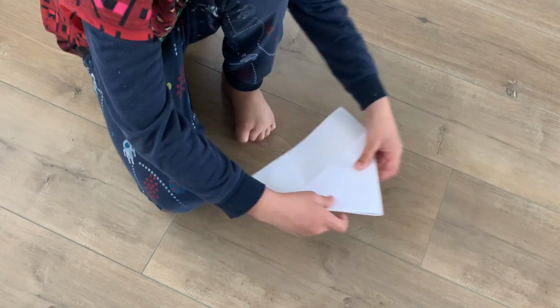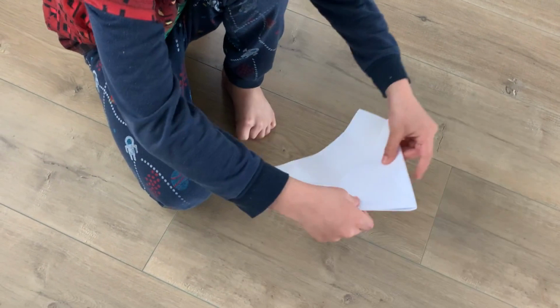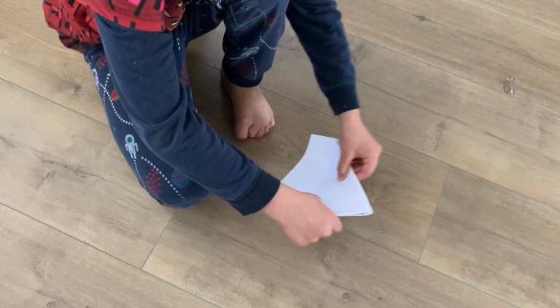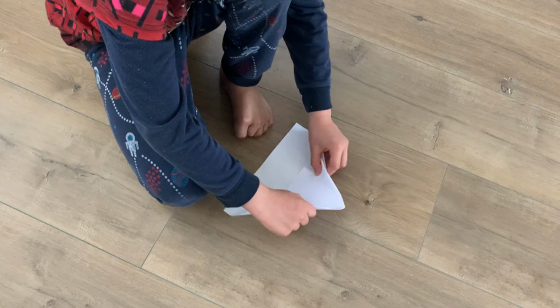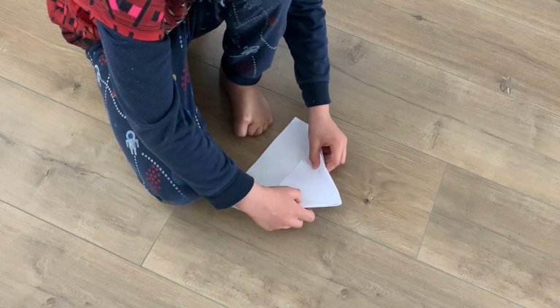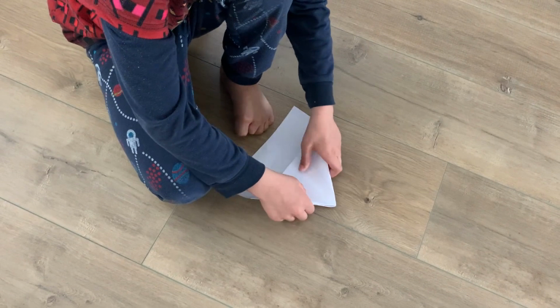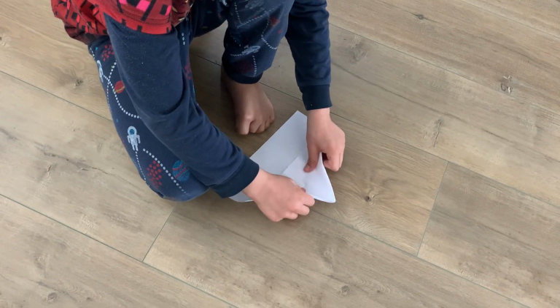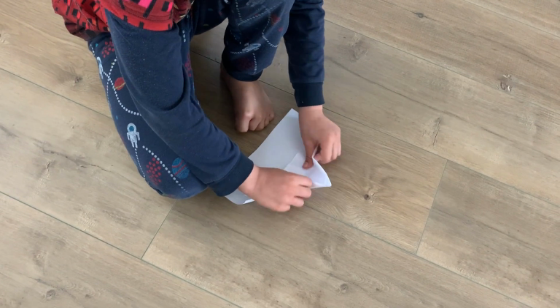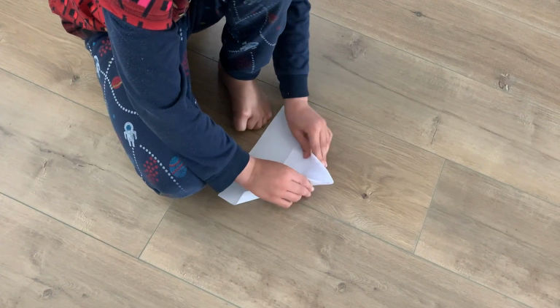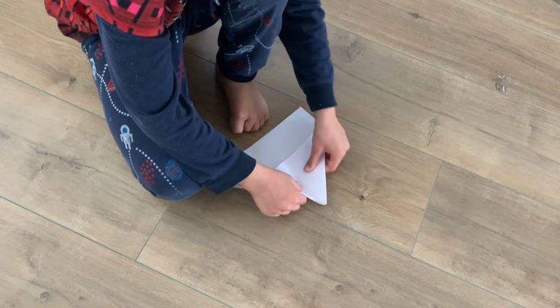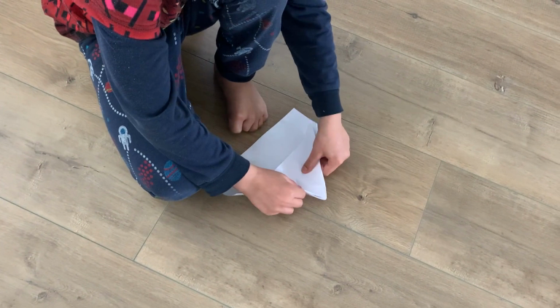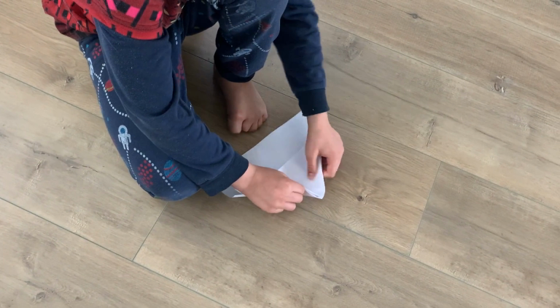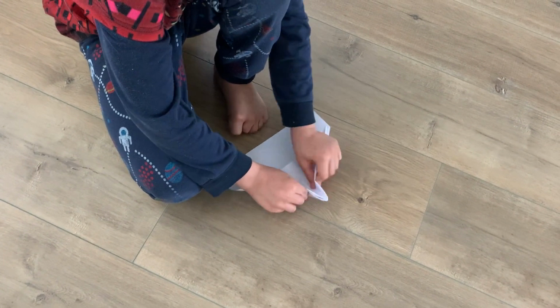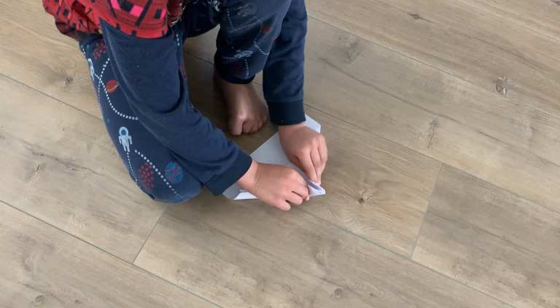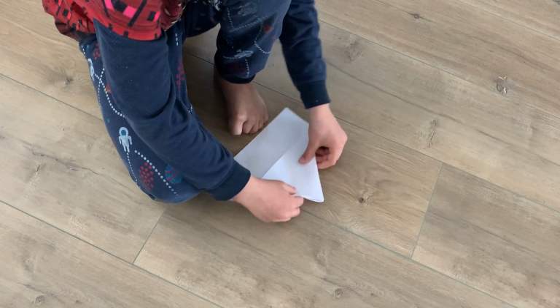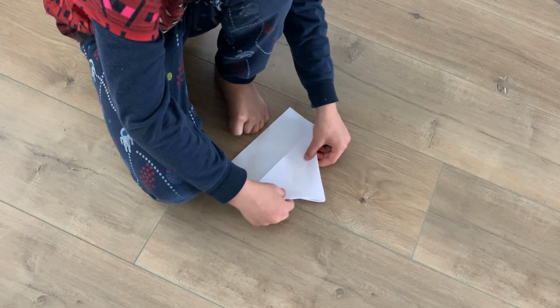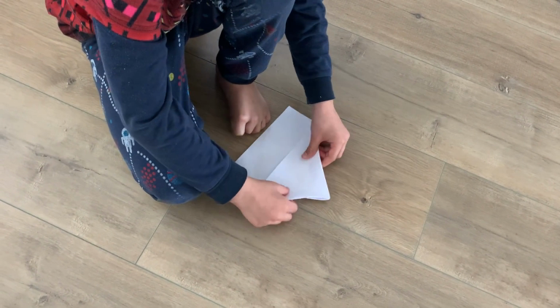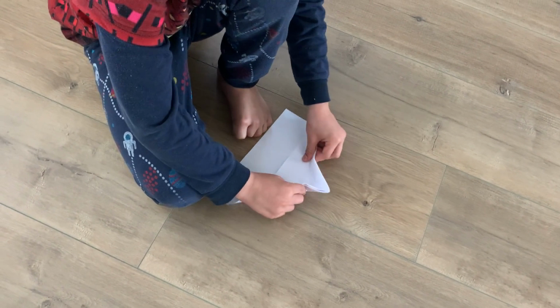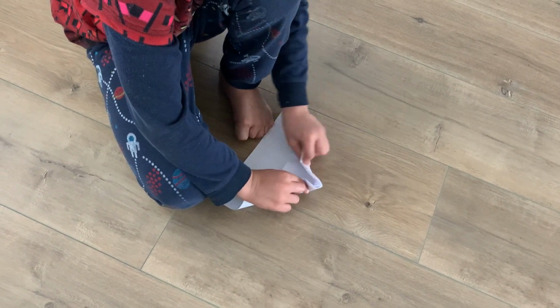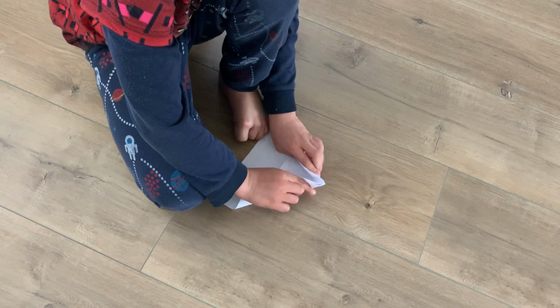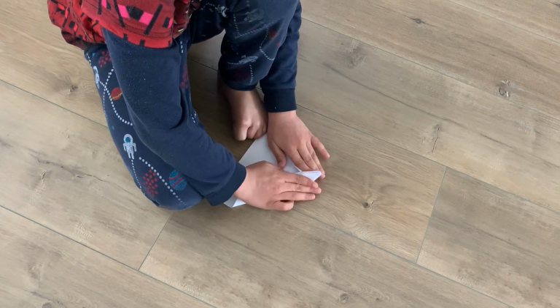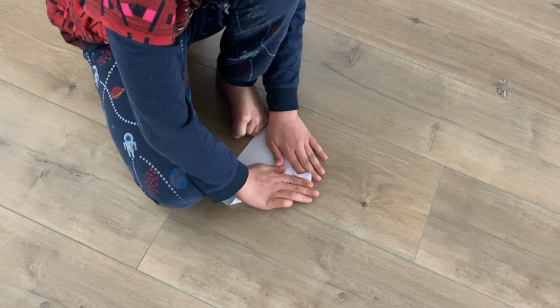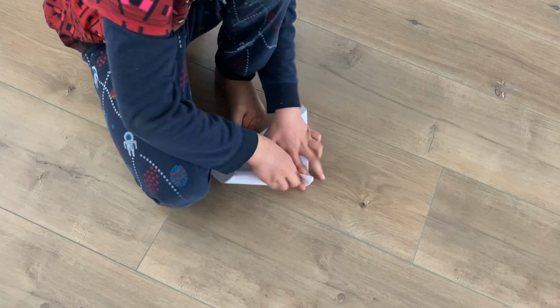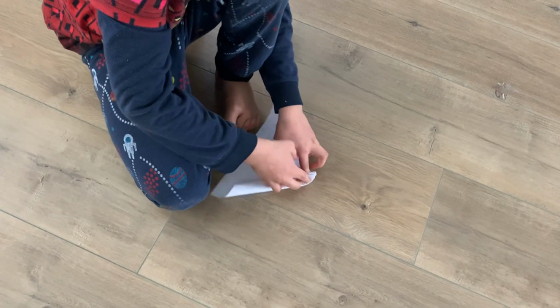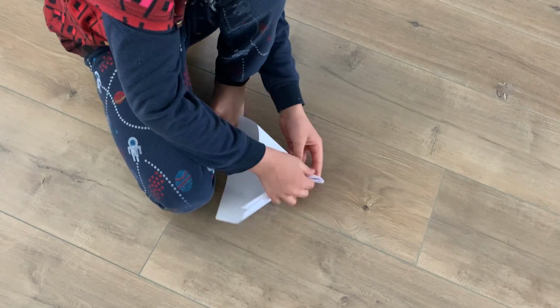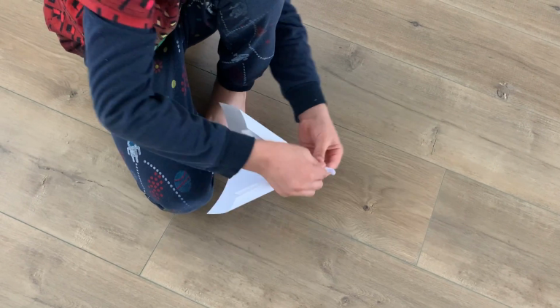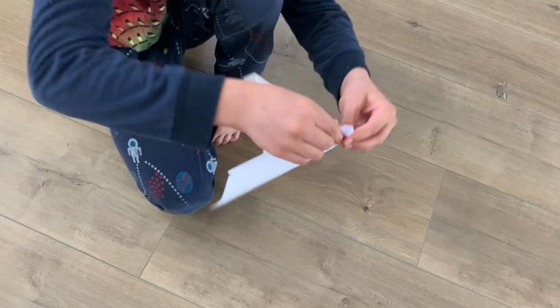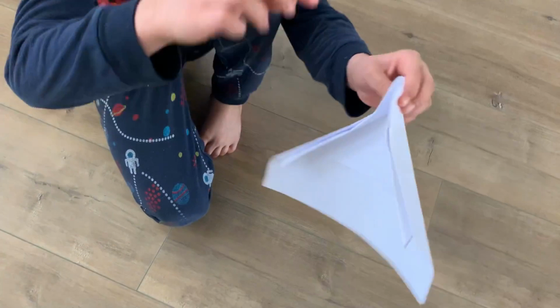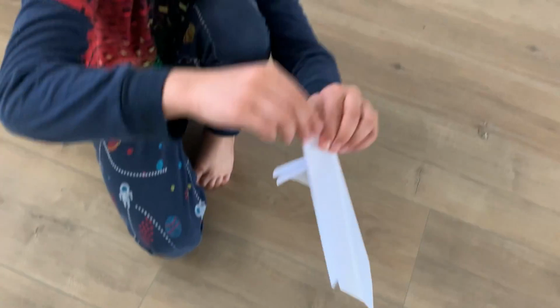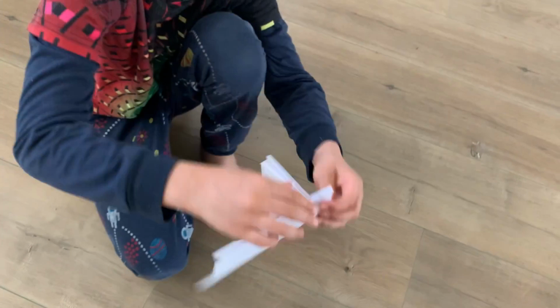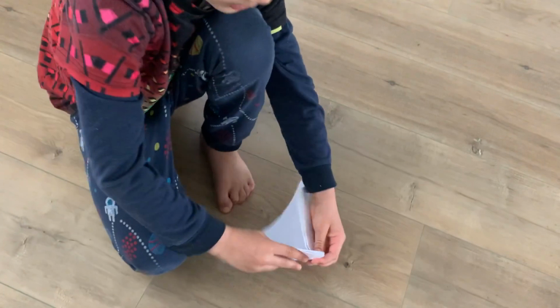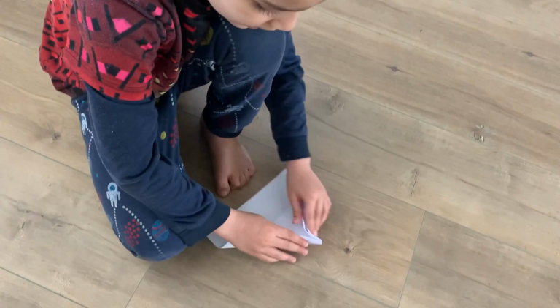Take these flaps and fold them a bit and there should be something like this on the tip.